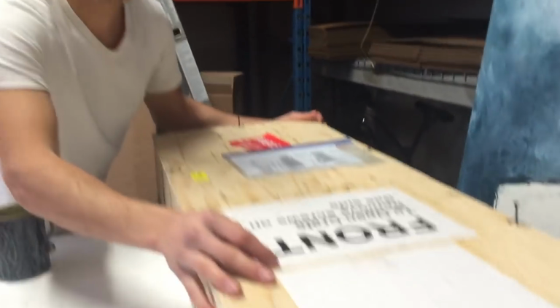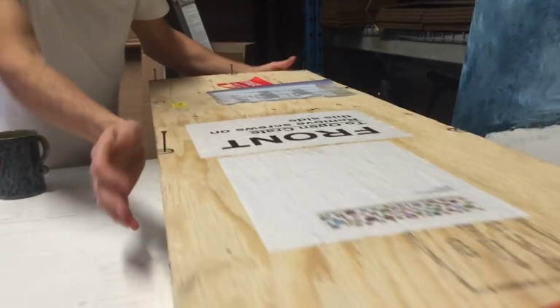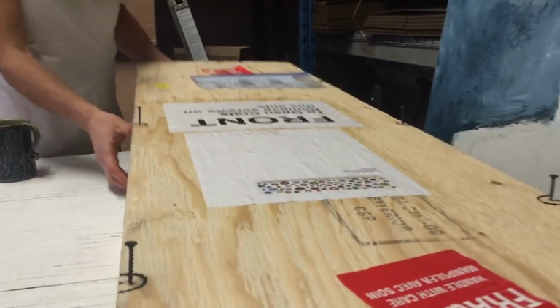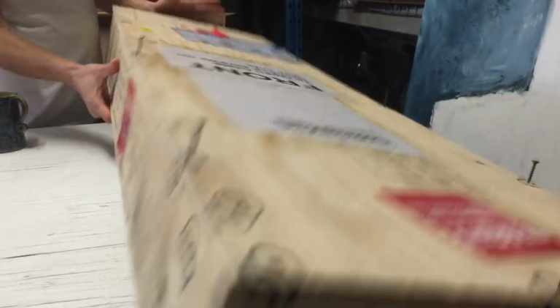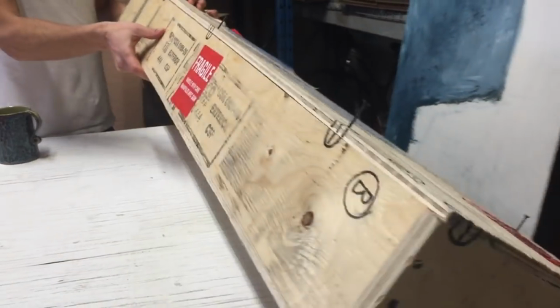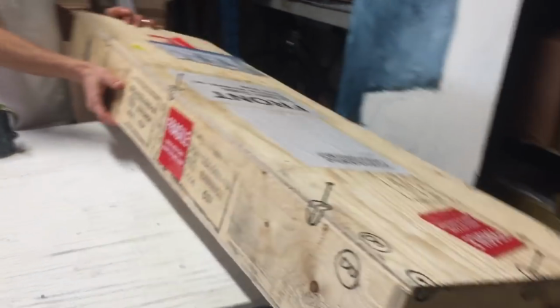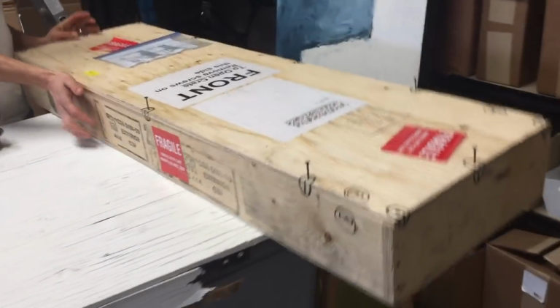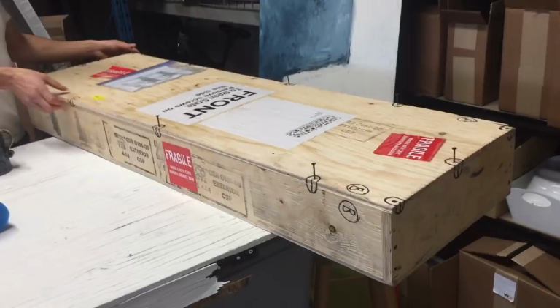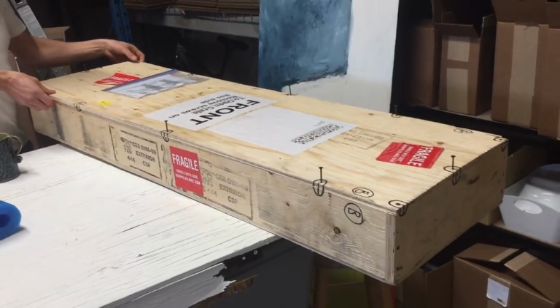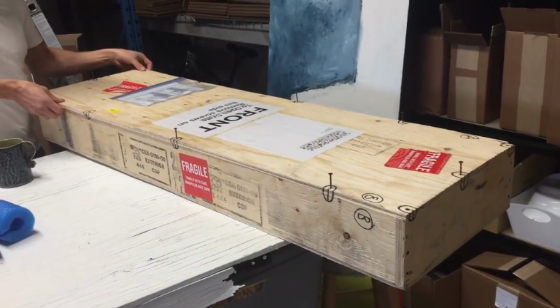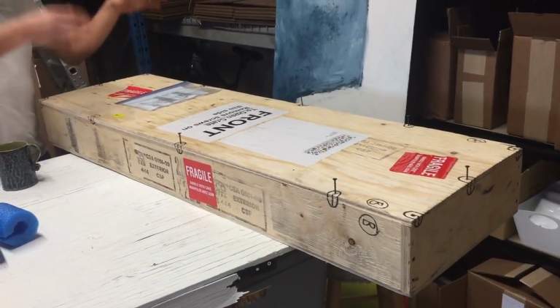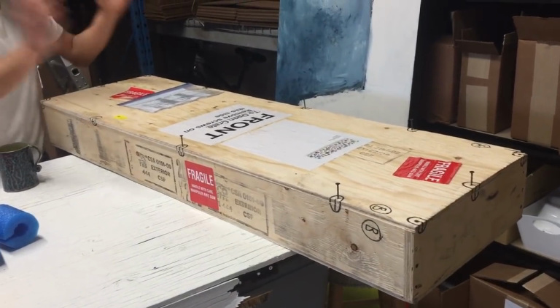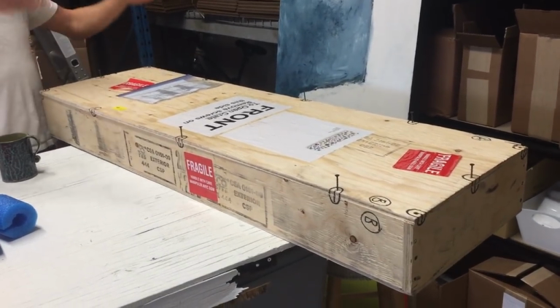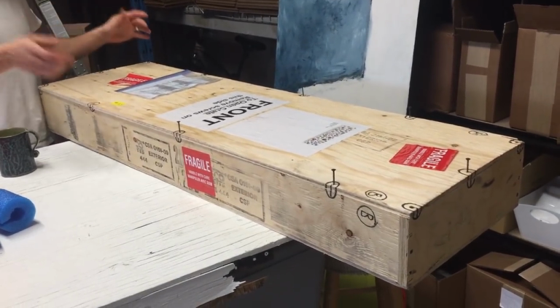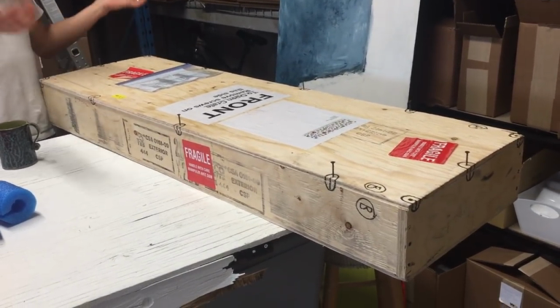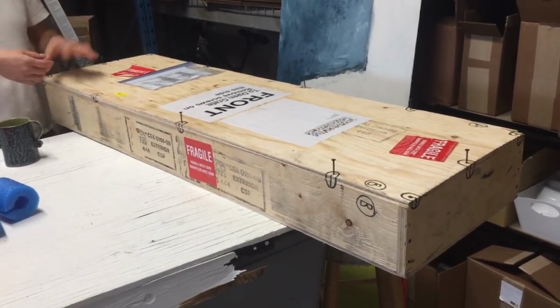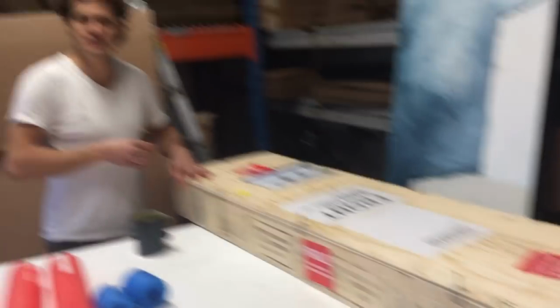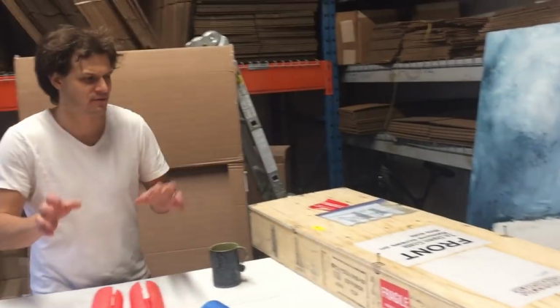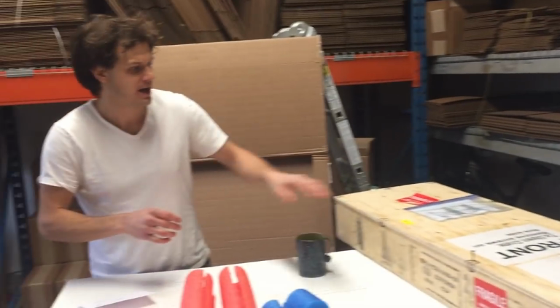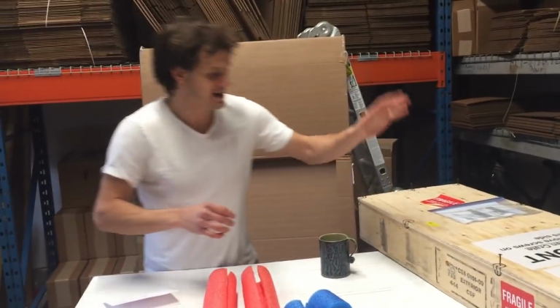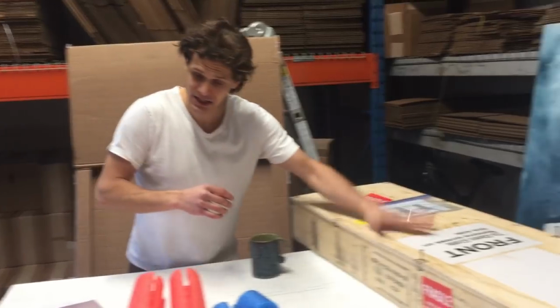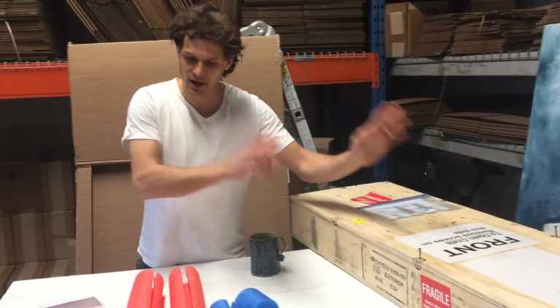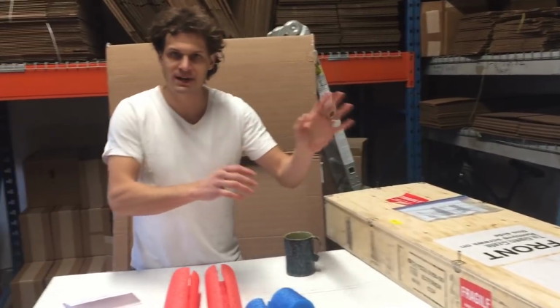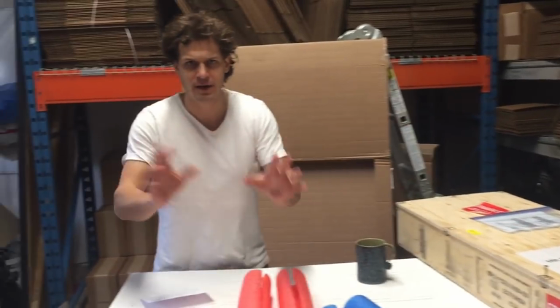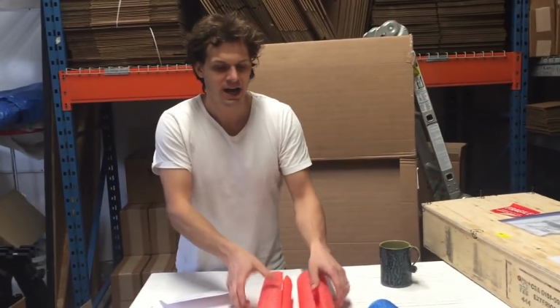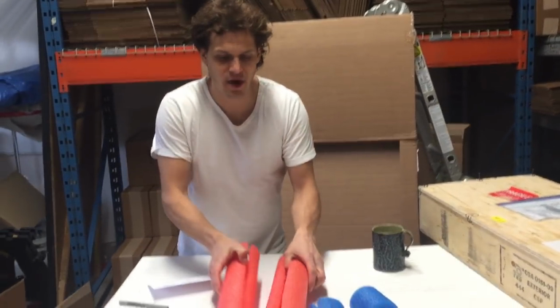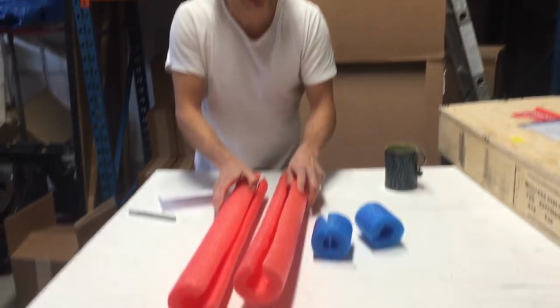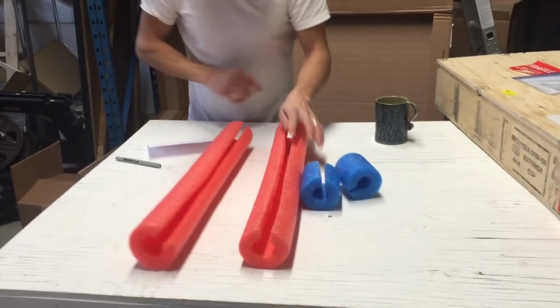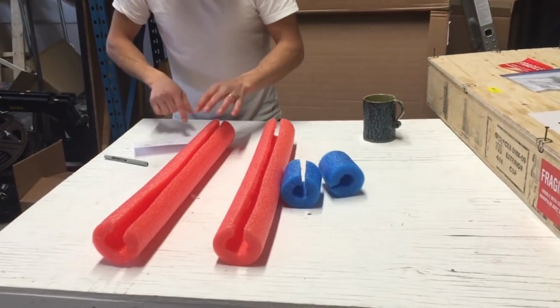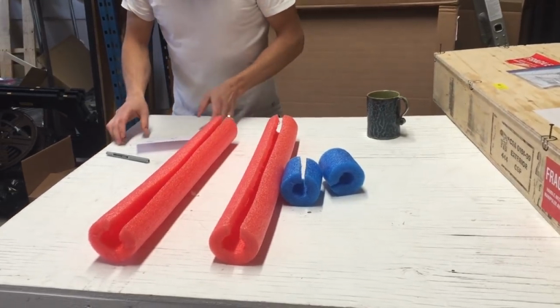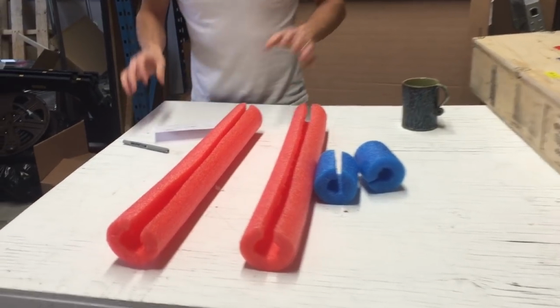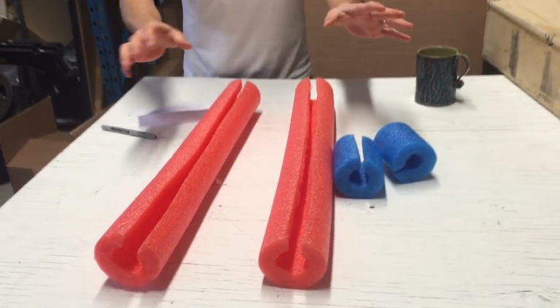This is from Mike Hammer — he actually built these plywood boxes. There's some fancy shipping name for it. It's a lot of work, but that's one option.